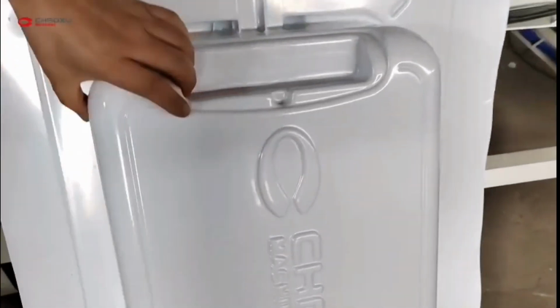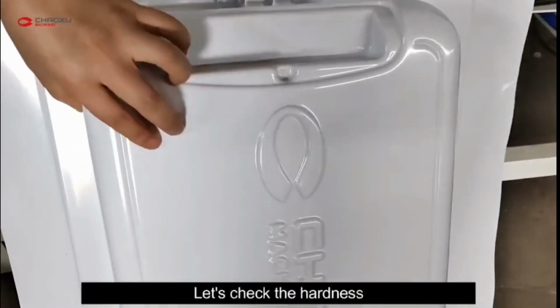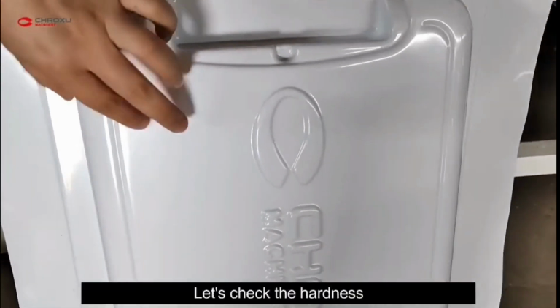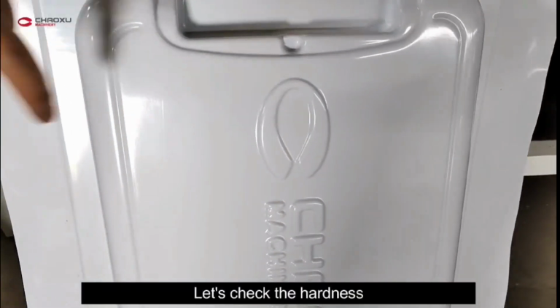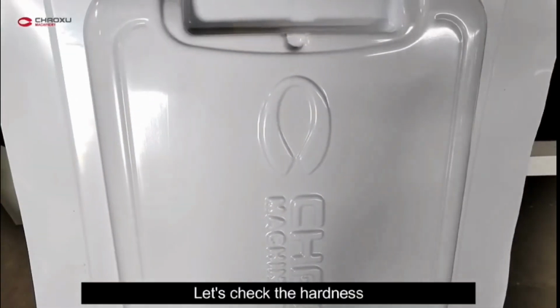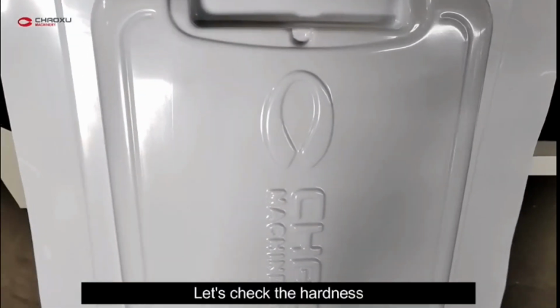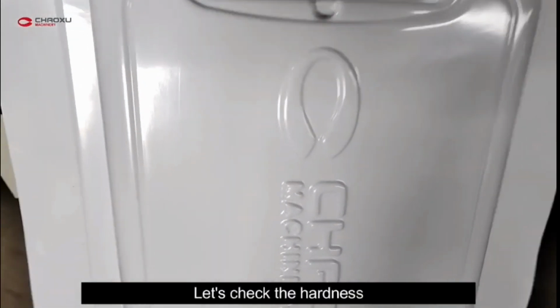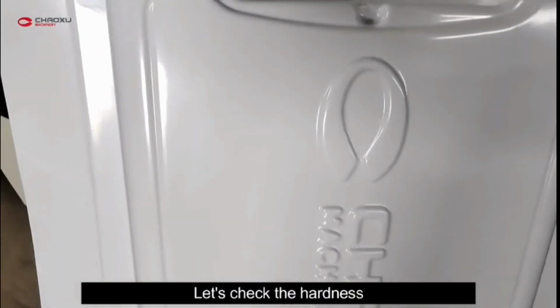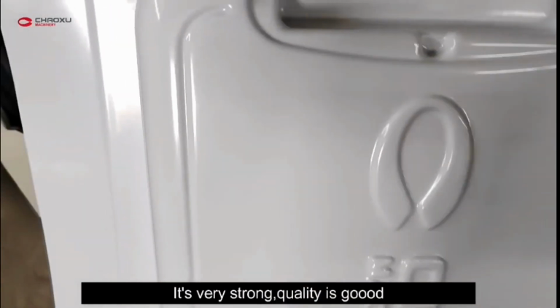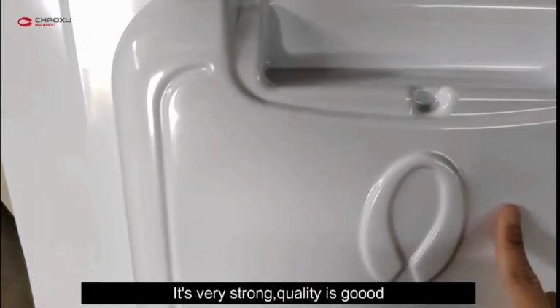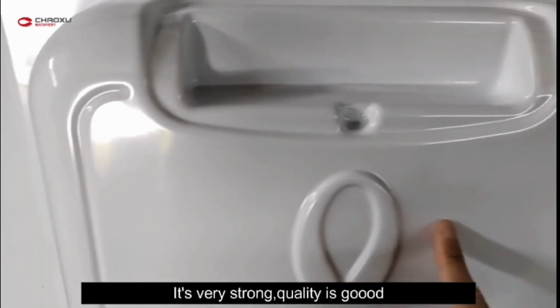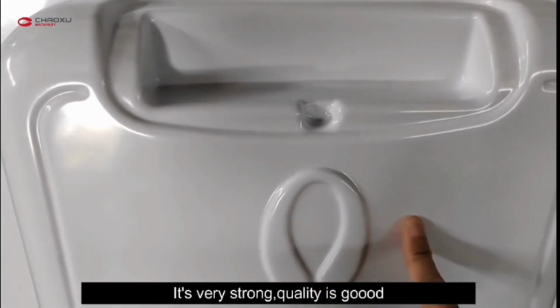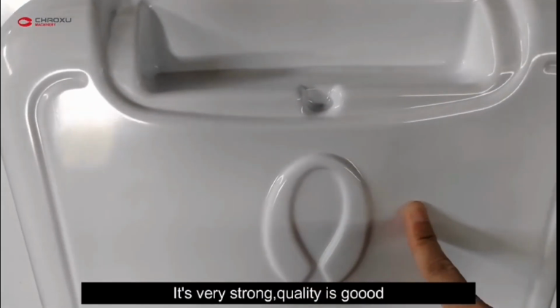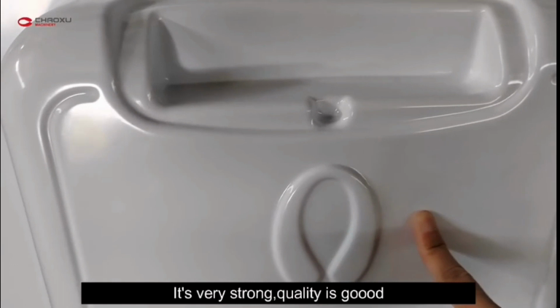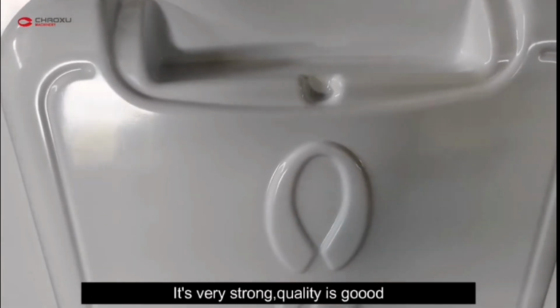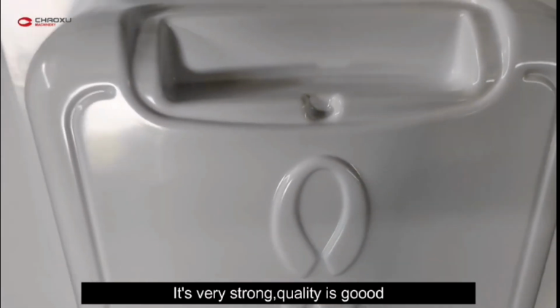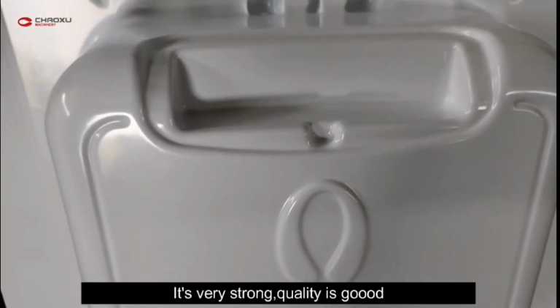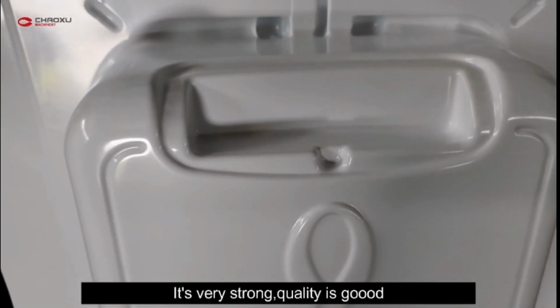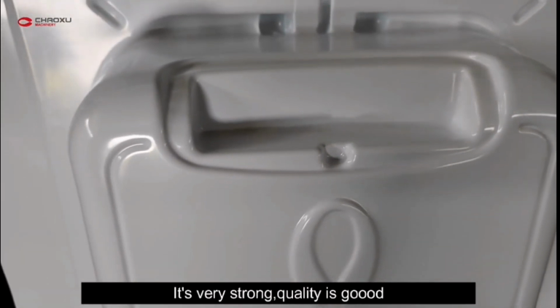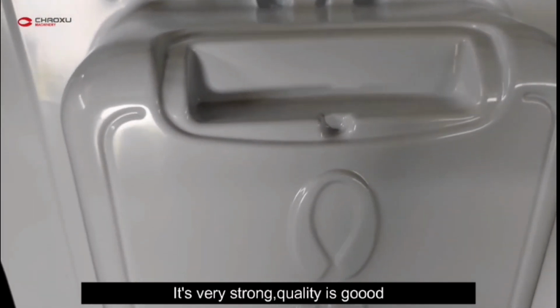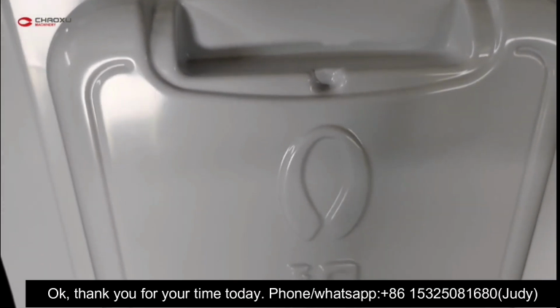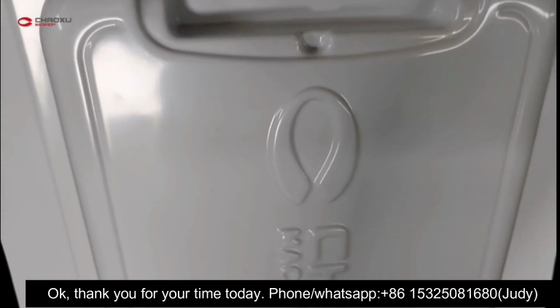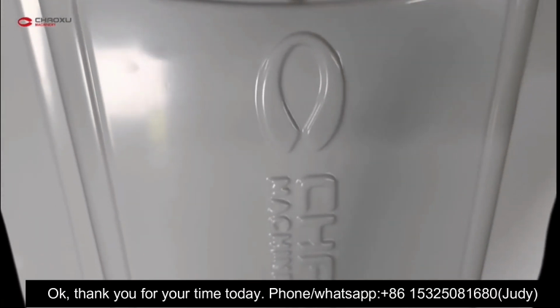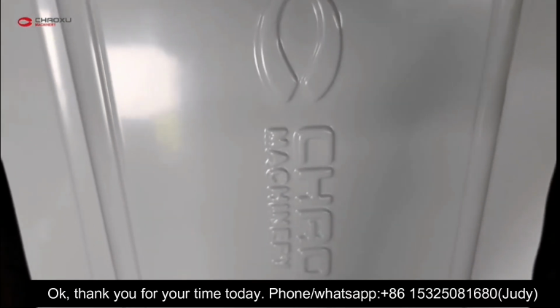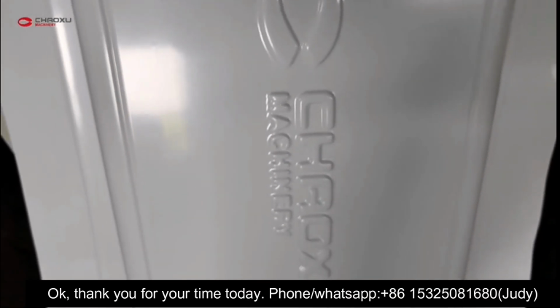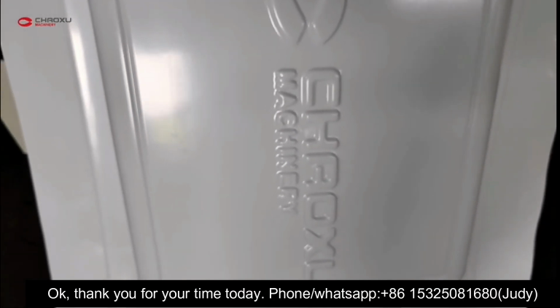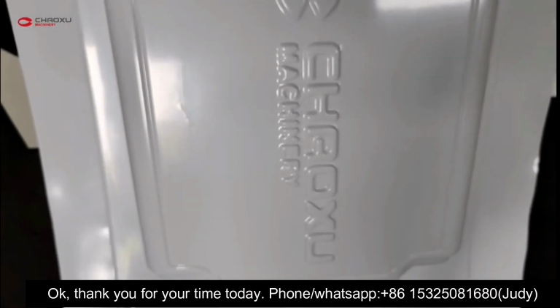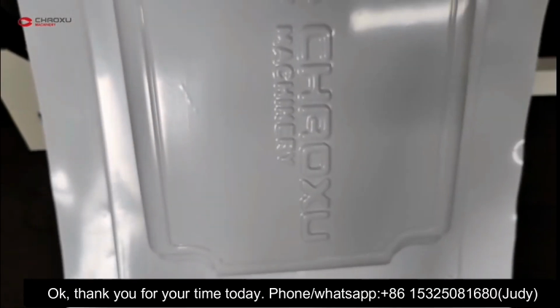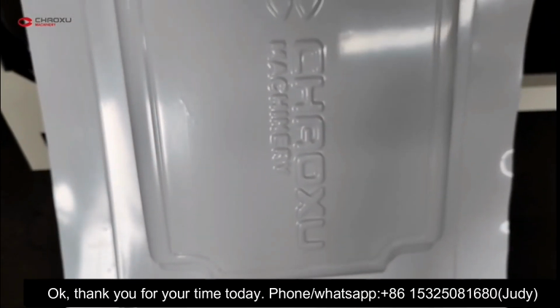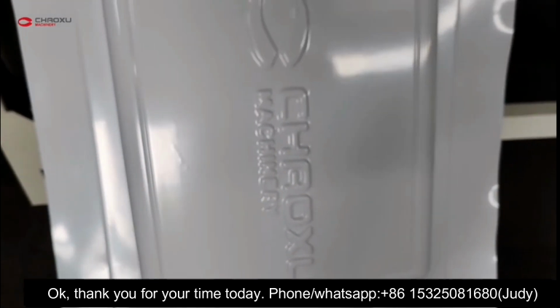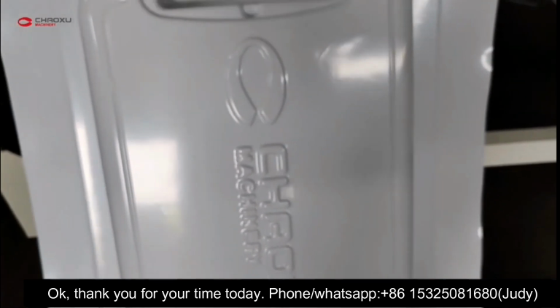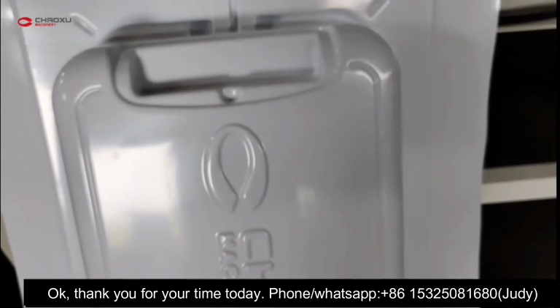Let's check the hardness. It's very strong. Thank you for your time today.